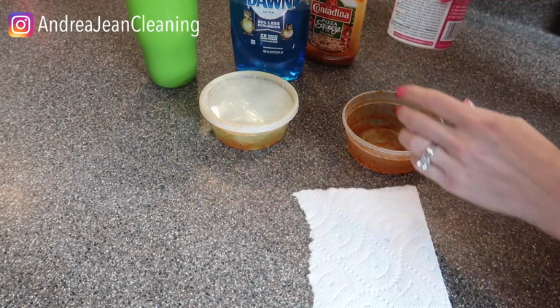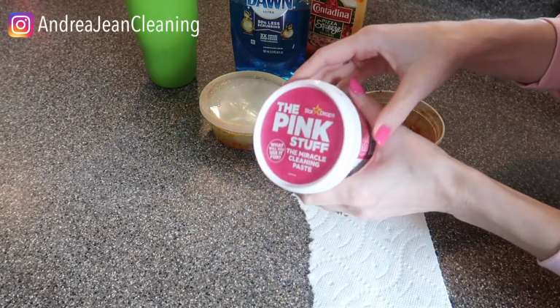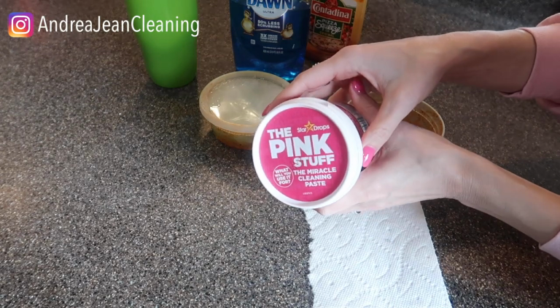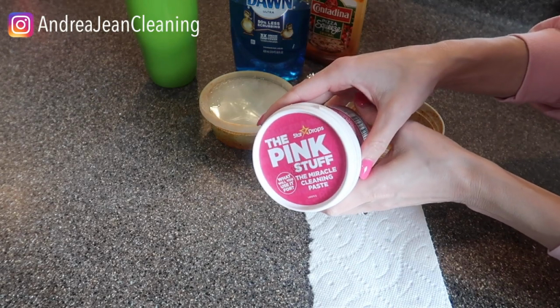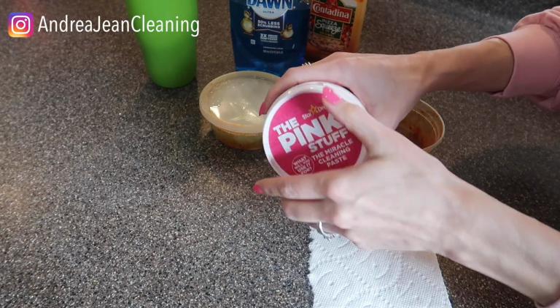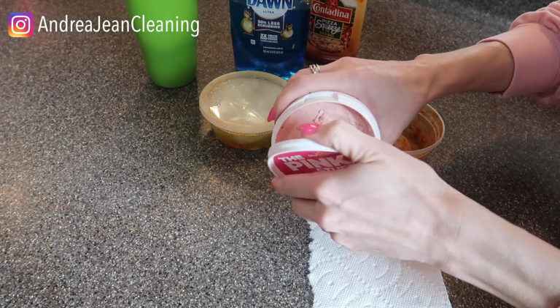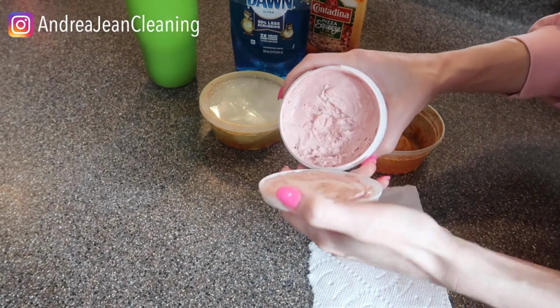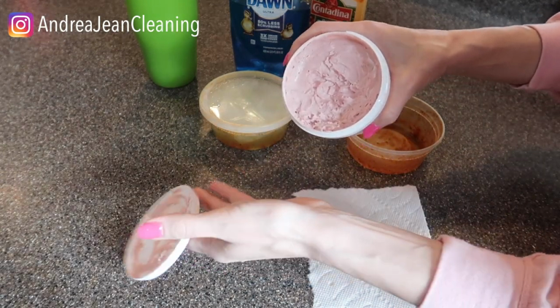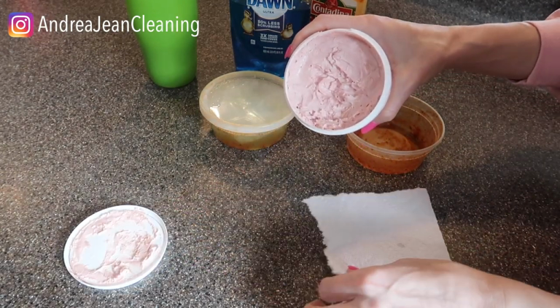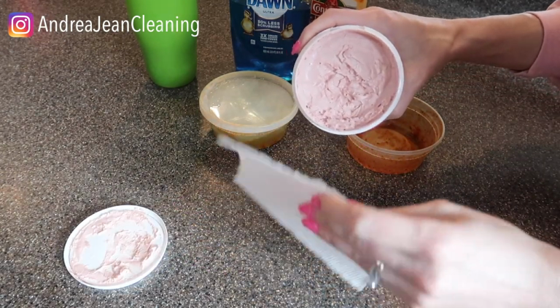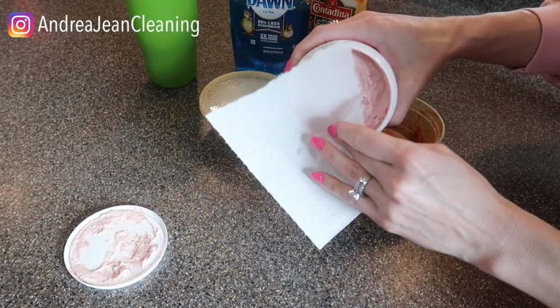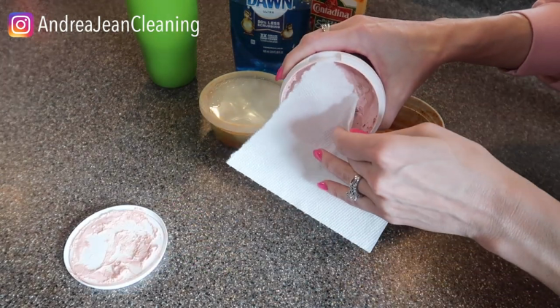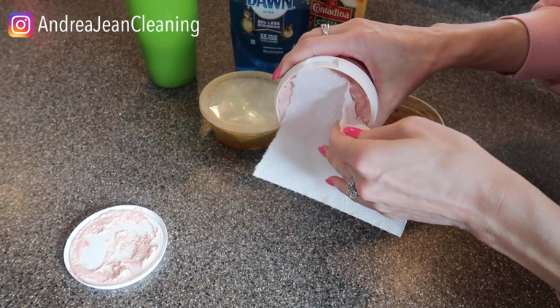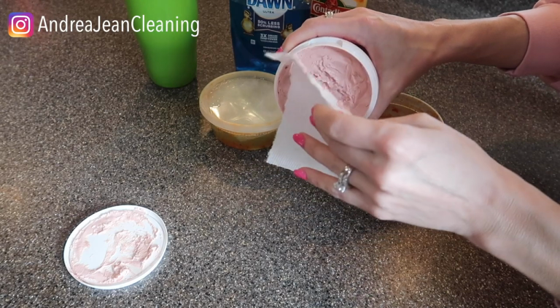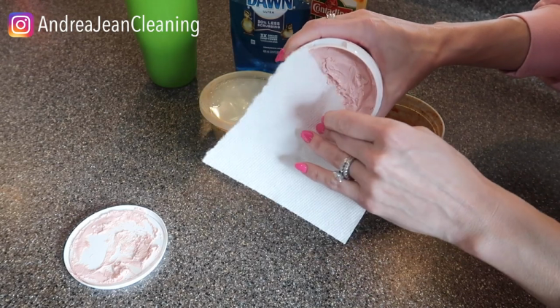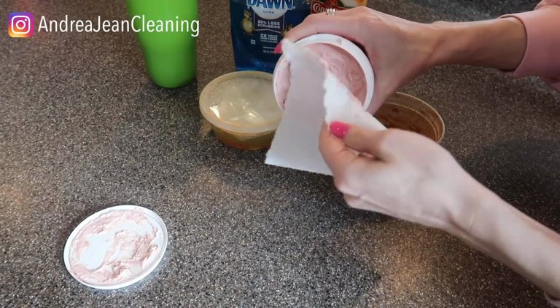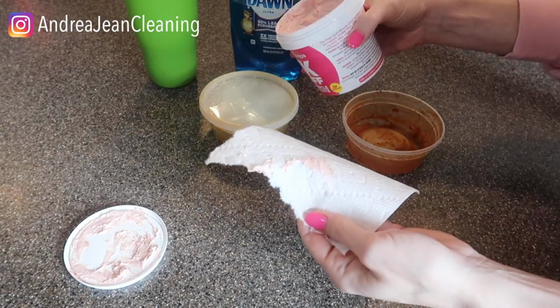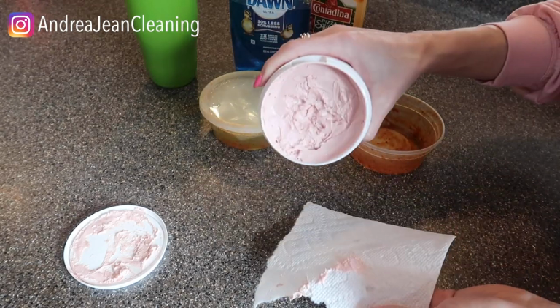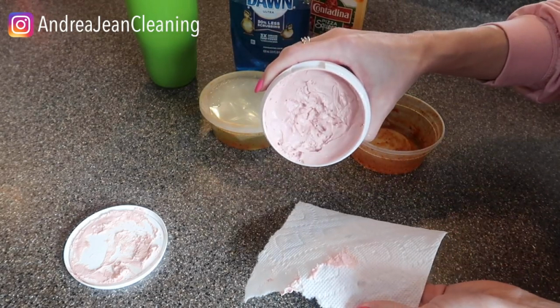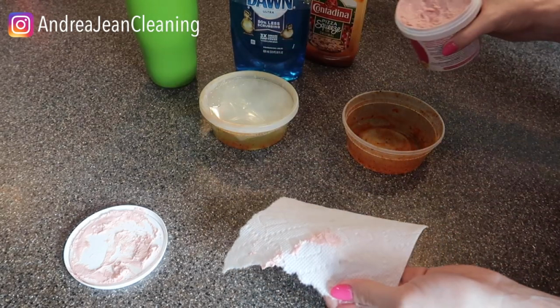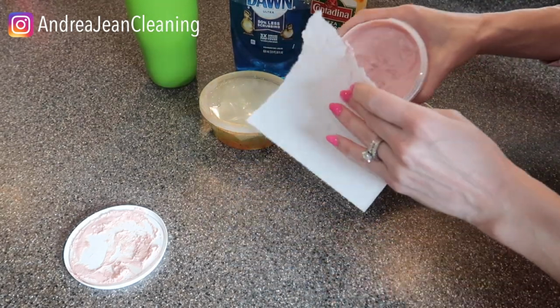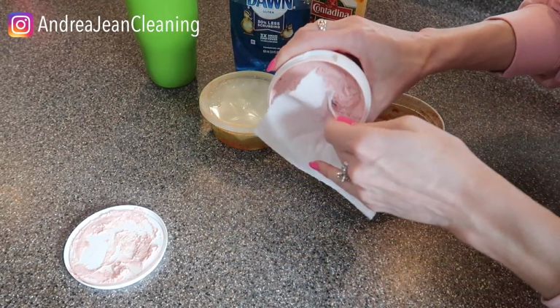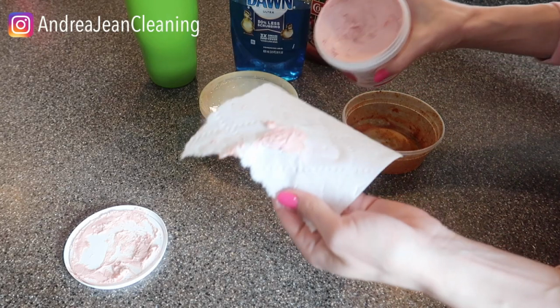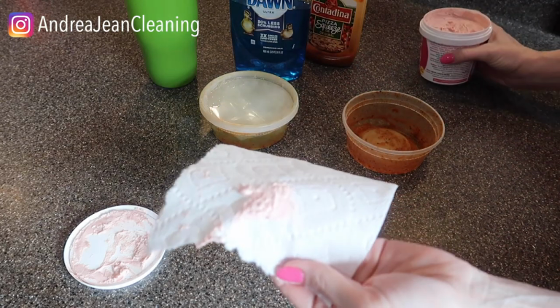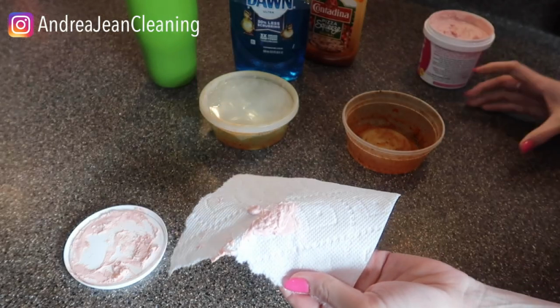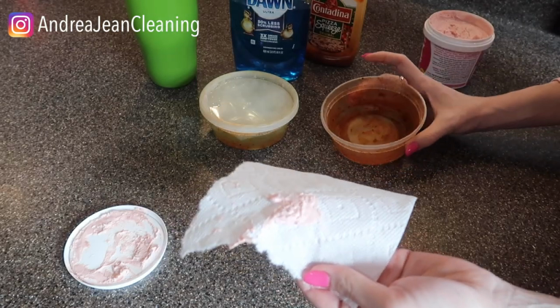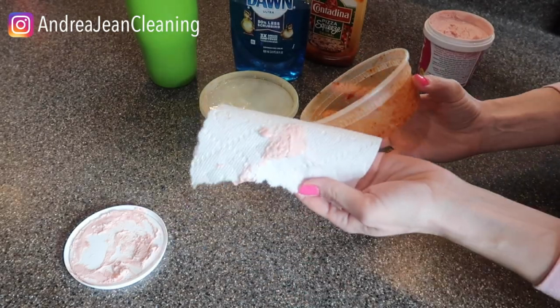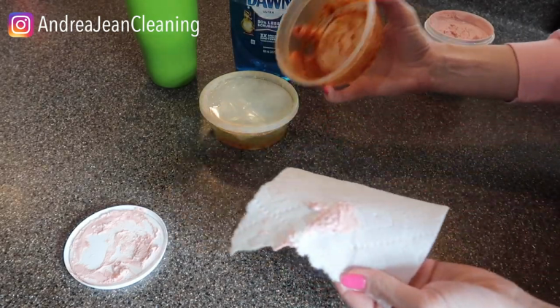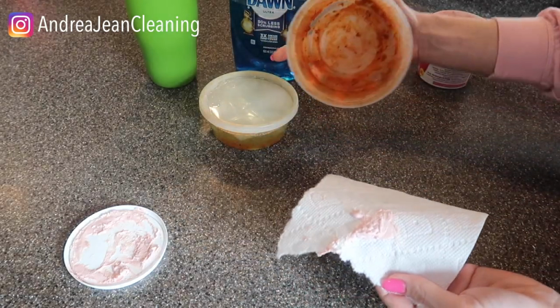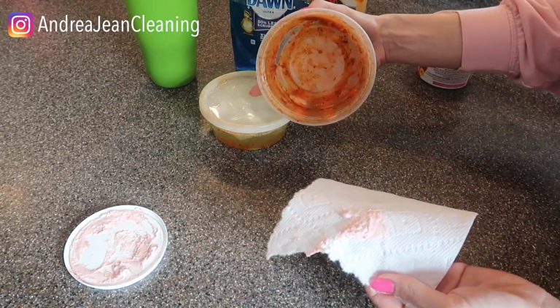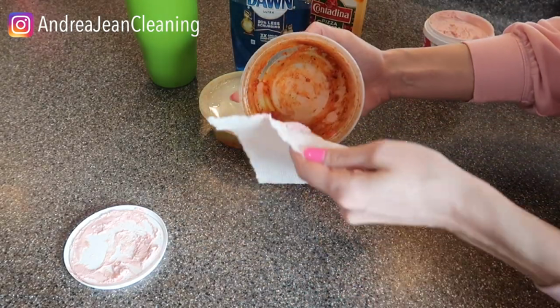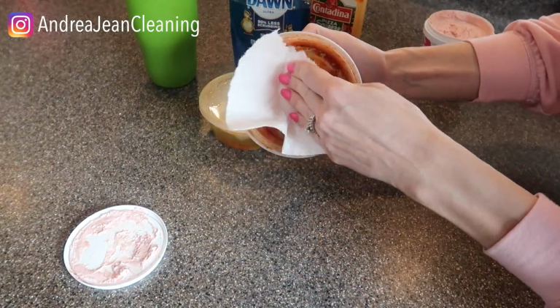Now we're gonna go in with the pink stuff. I've used this on so many different things — windows, grout, microwaves, you name it. I have an entire video on this. So we're gonna get that good and lathered up. Let's just see how this one's gonna compare to this one right here.